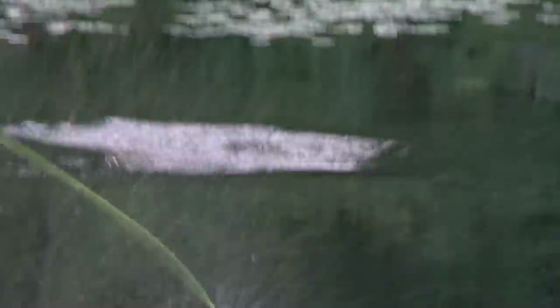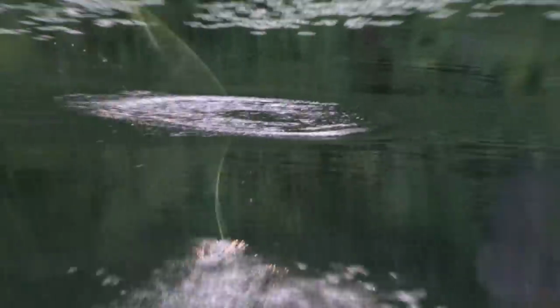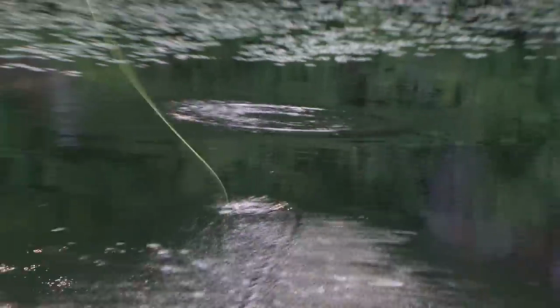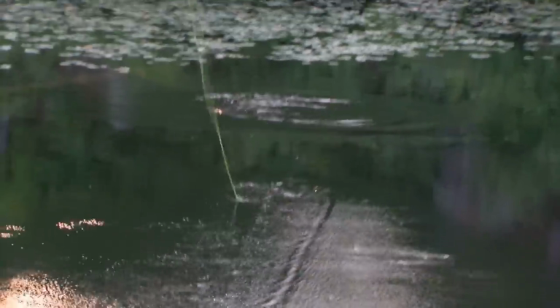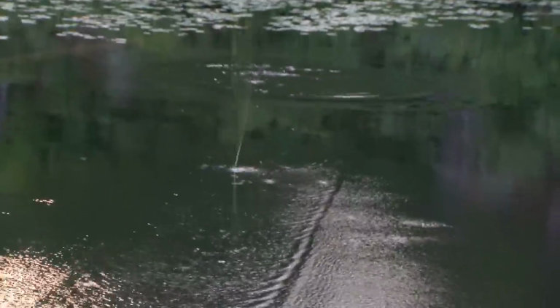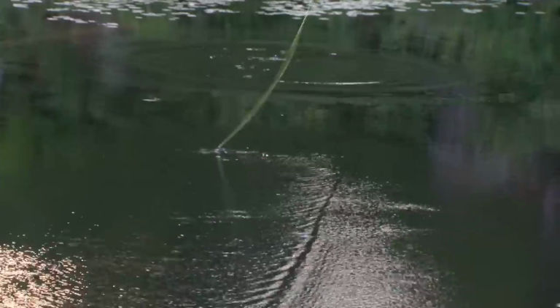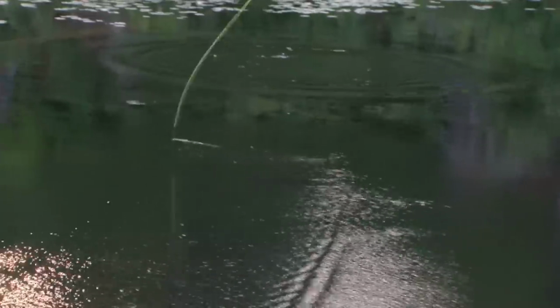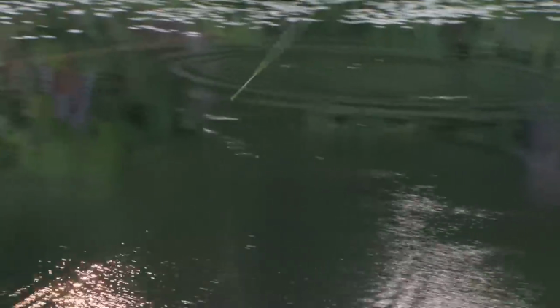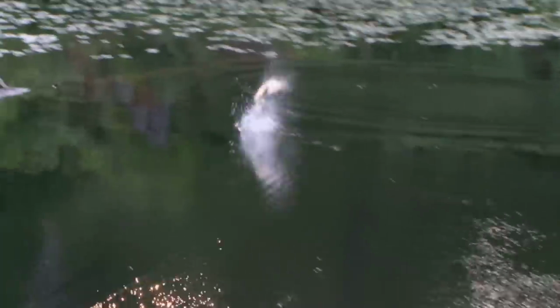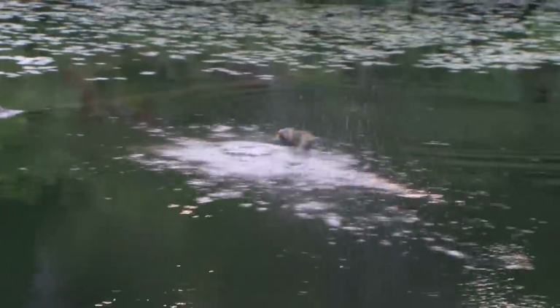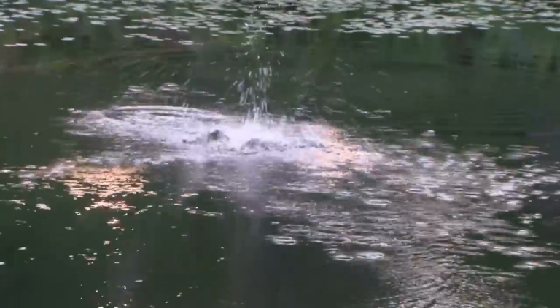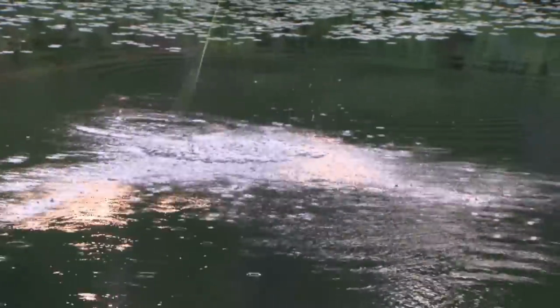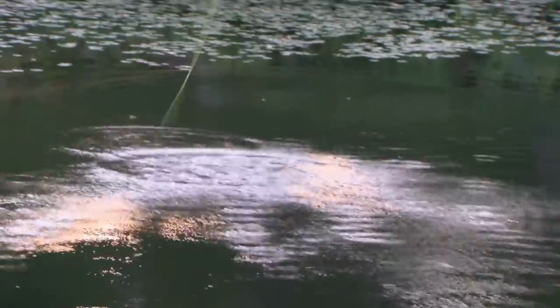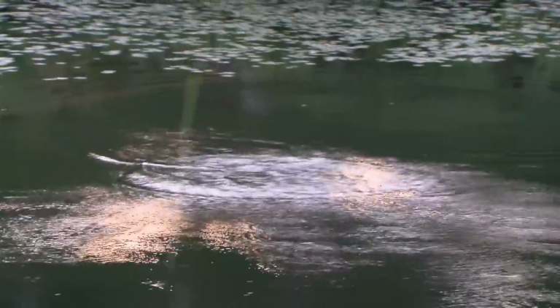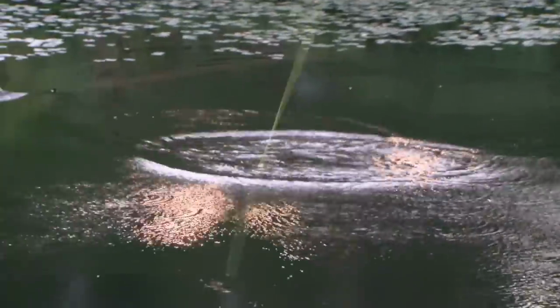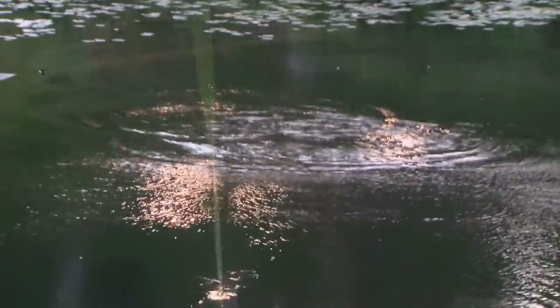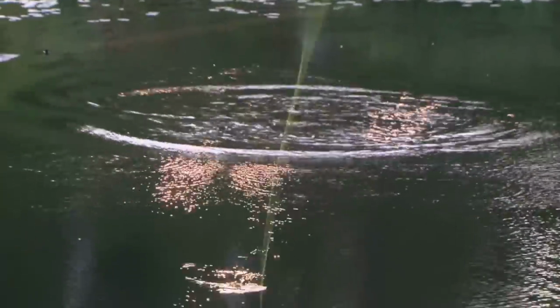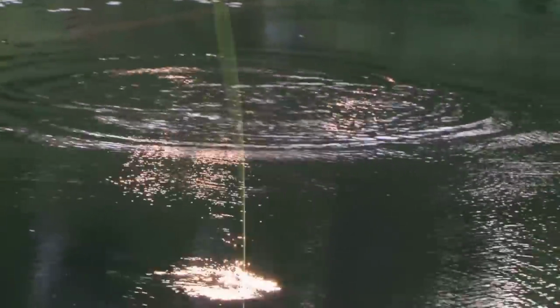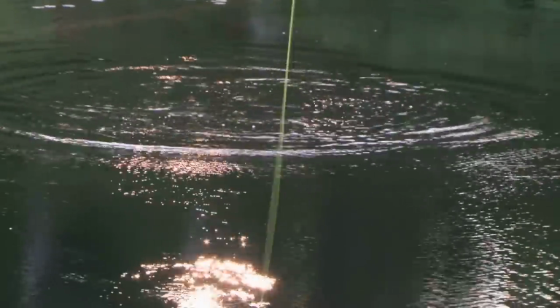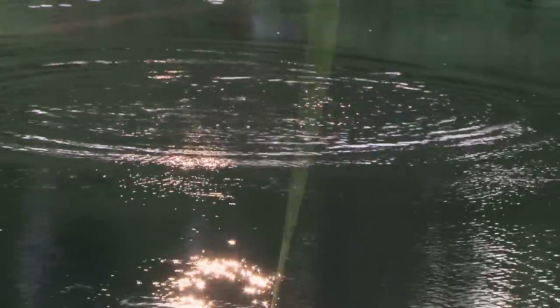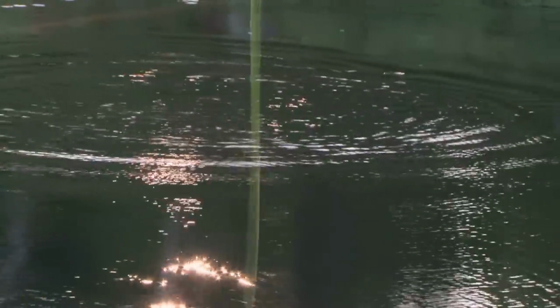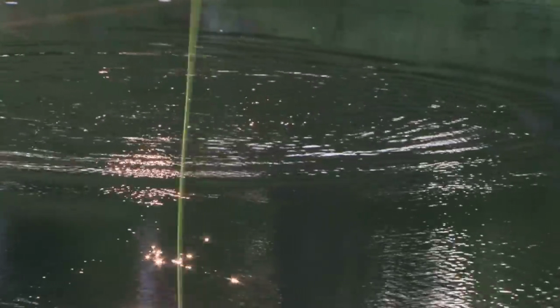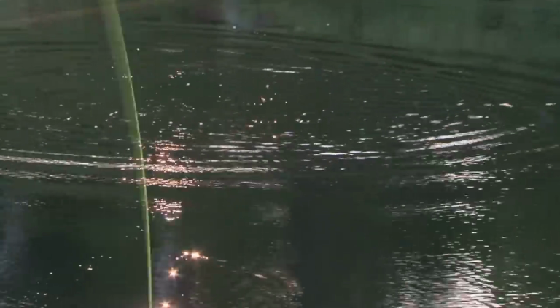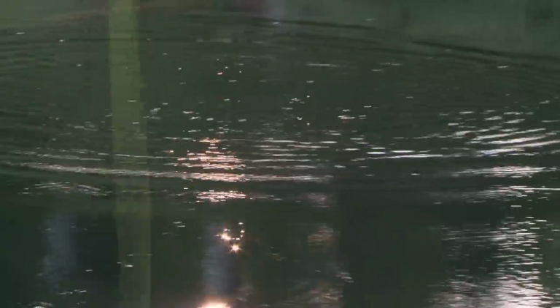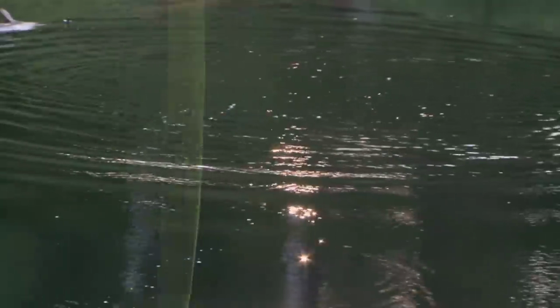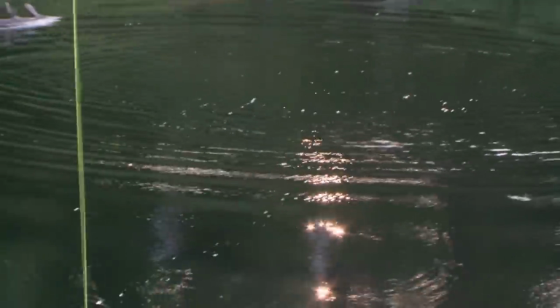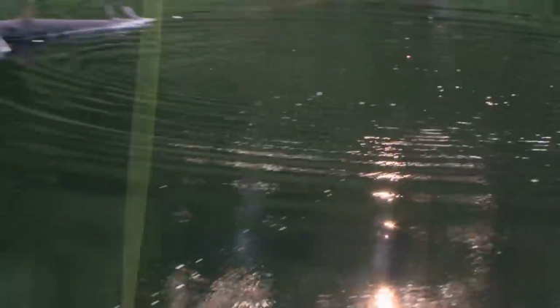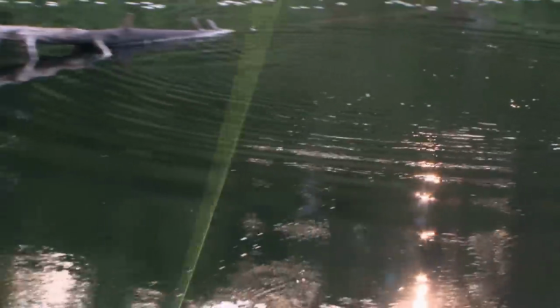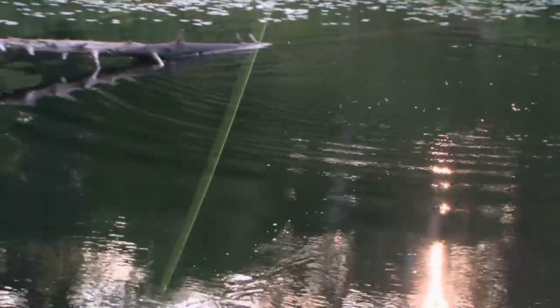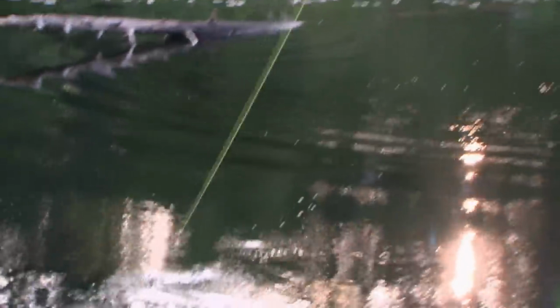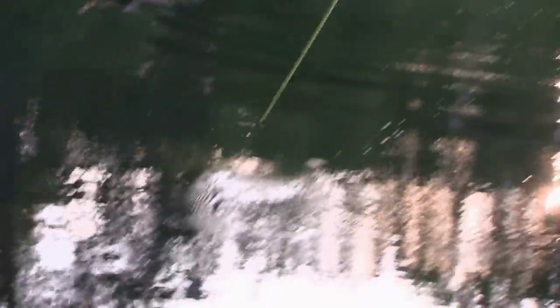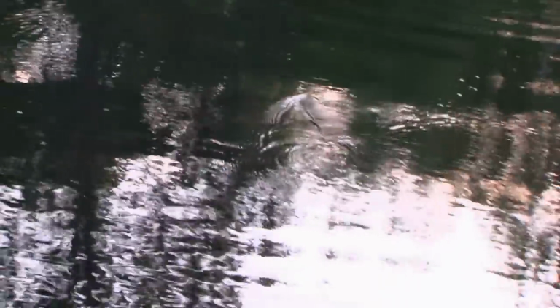That's a good fish. We found our spot — it's a solitary log. Structure, structure, structure. And then presentation. The gurgling and popping of the fly has attracted them. It's early morning and there's no sound on the water at all, so the gurgling really attracts them.